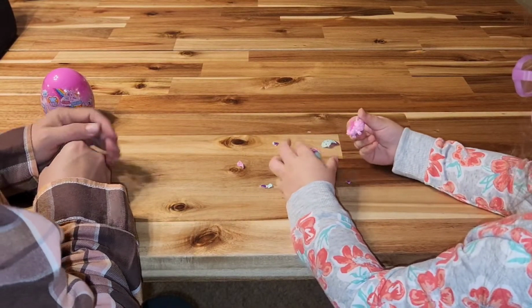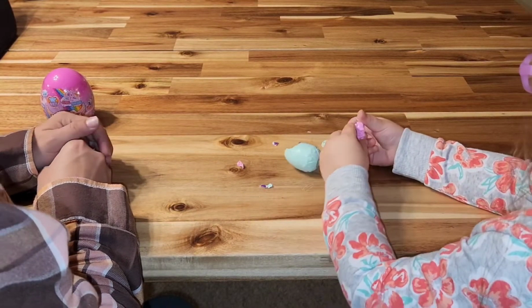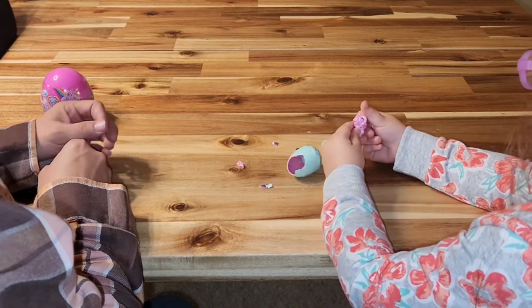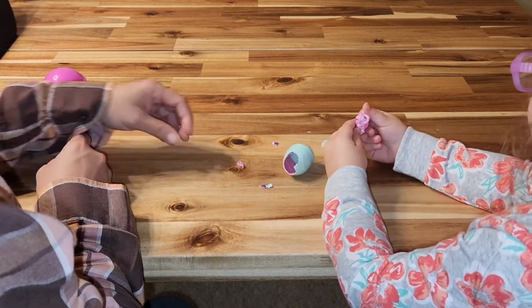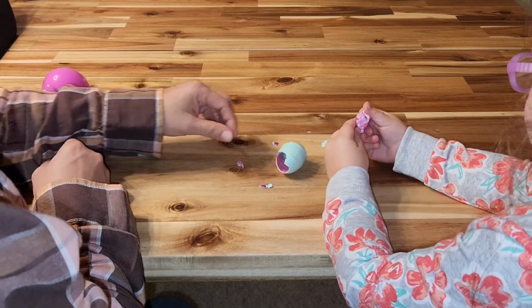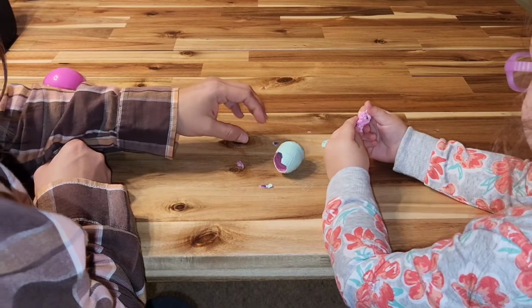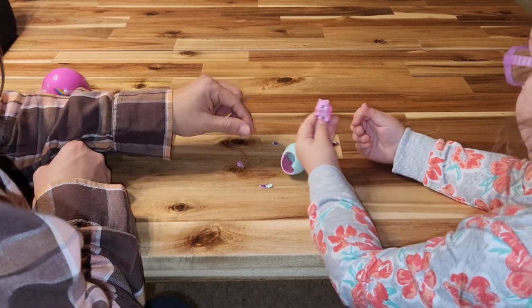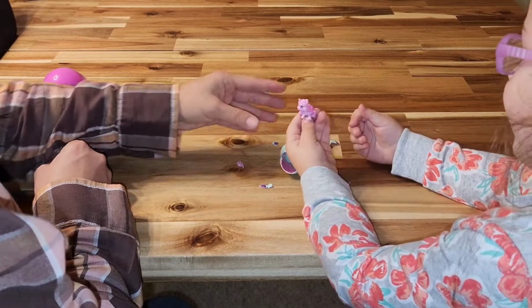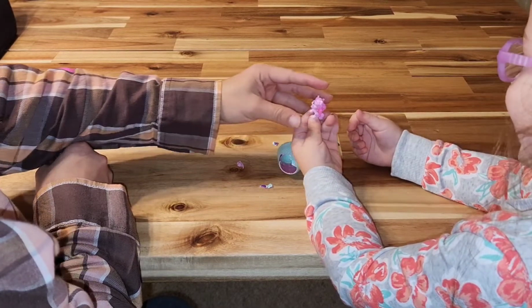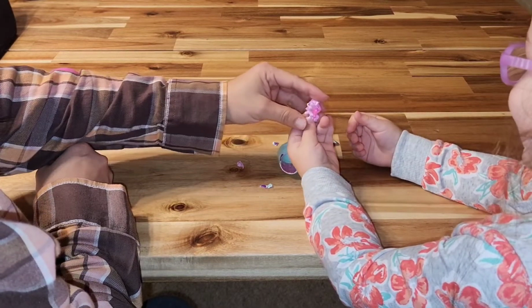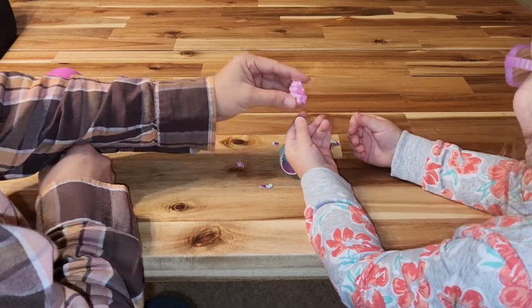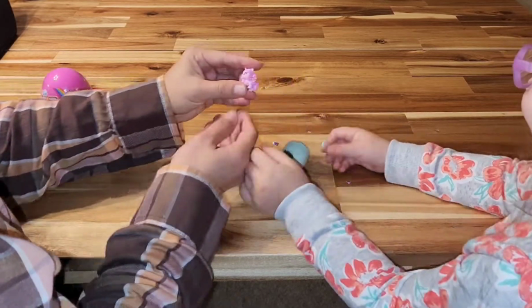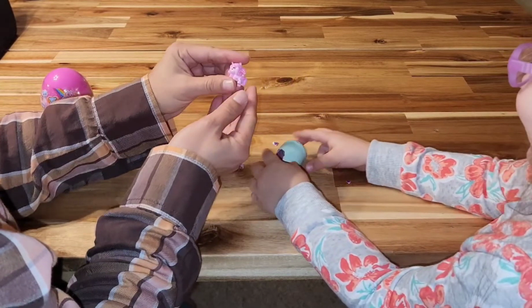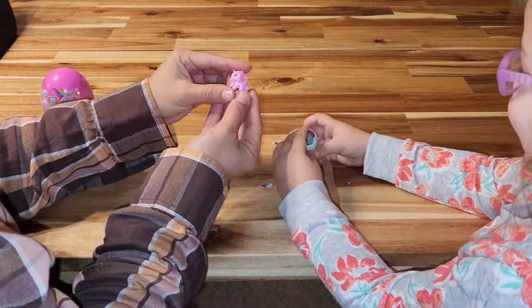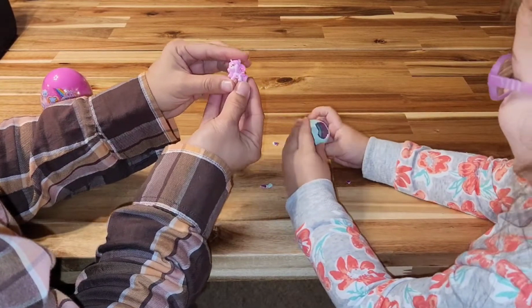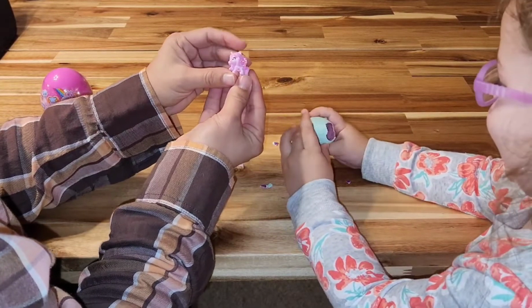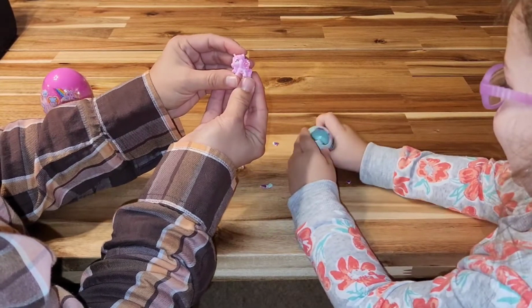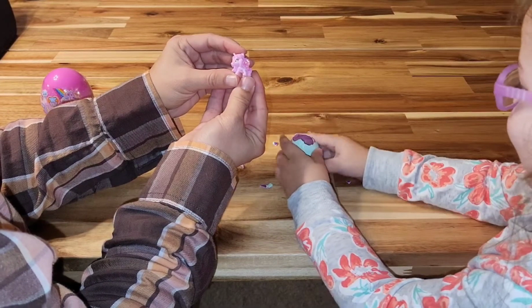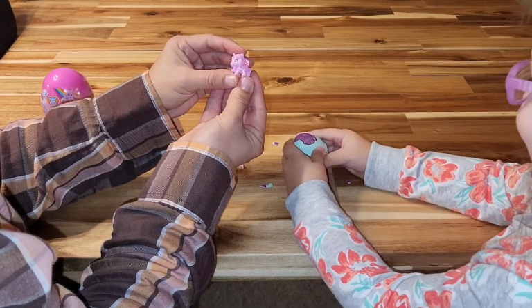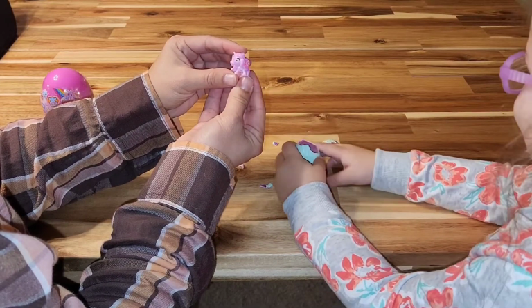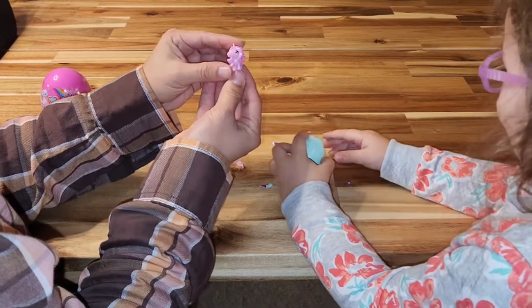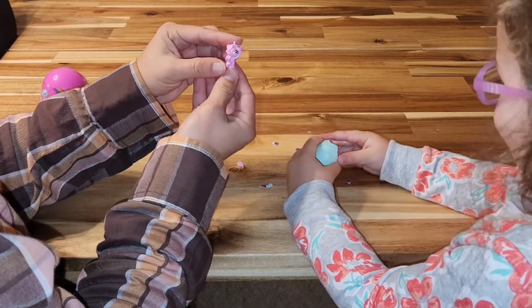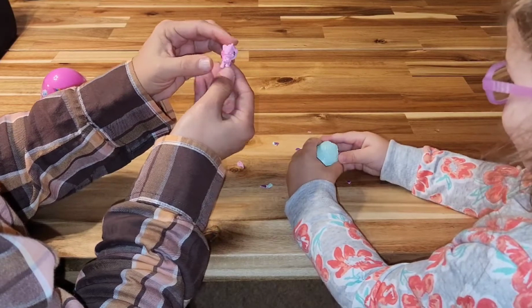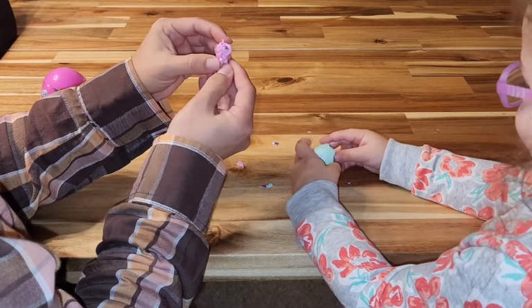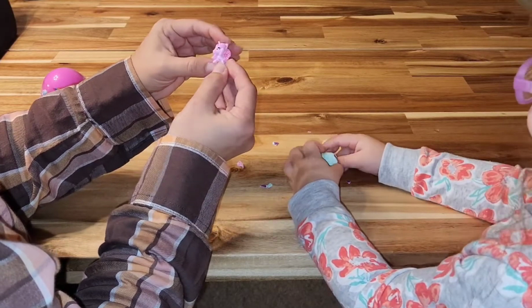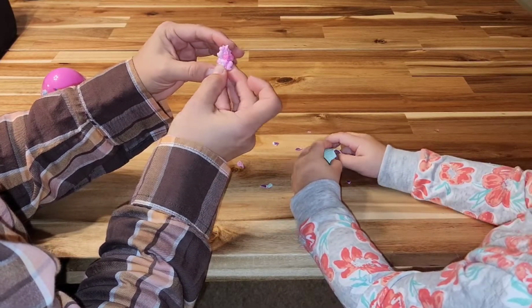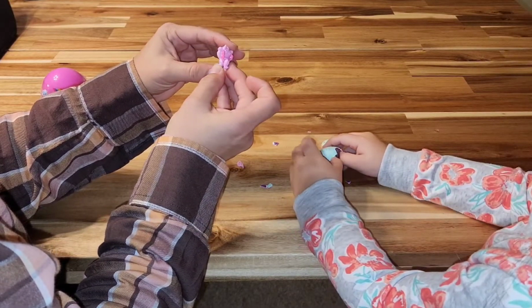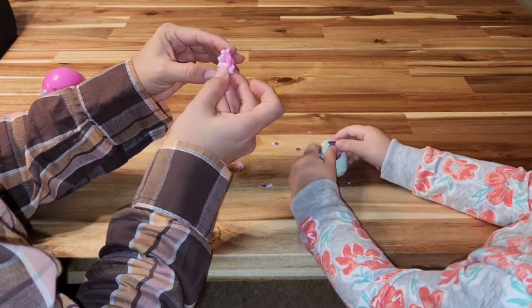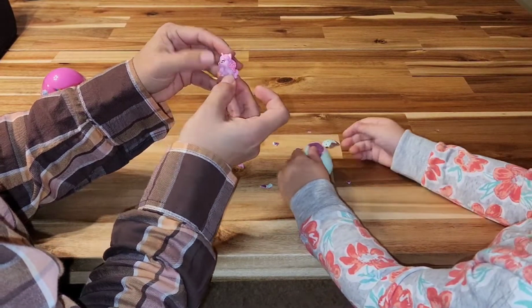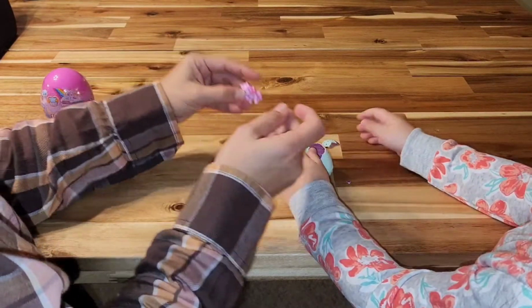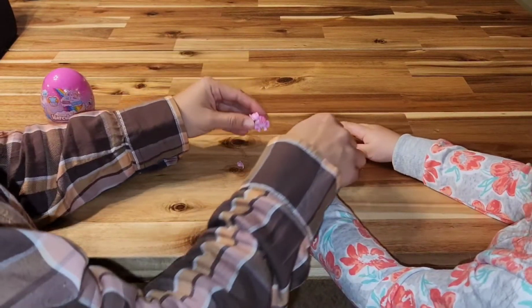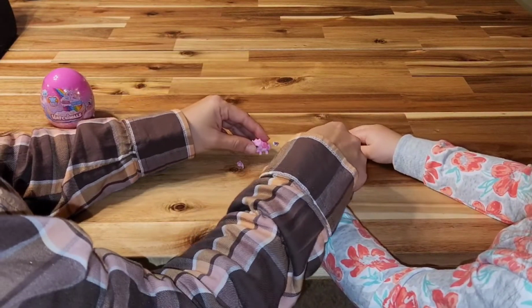What is it? What'd you get? A little pony. It's really cute — it has long hair. That's really cute.